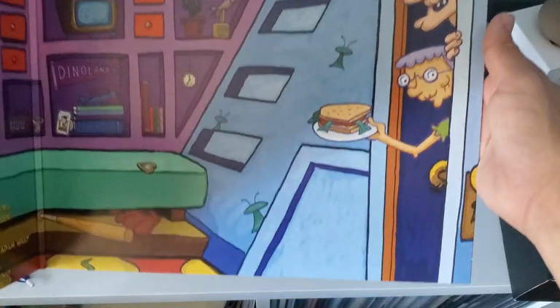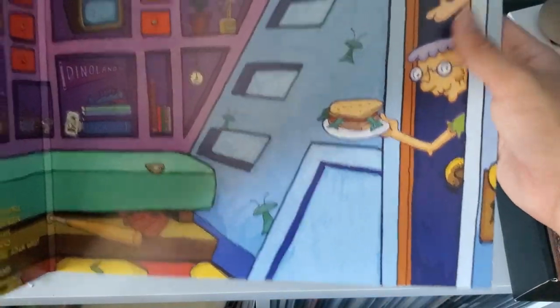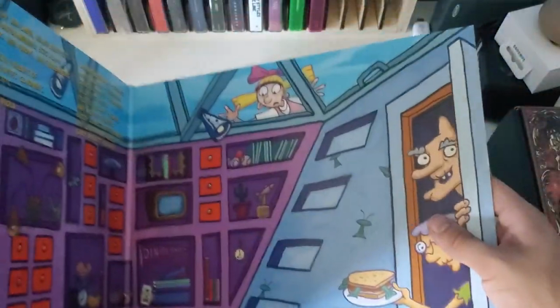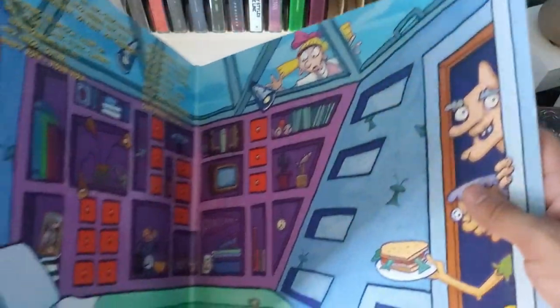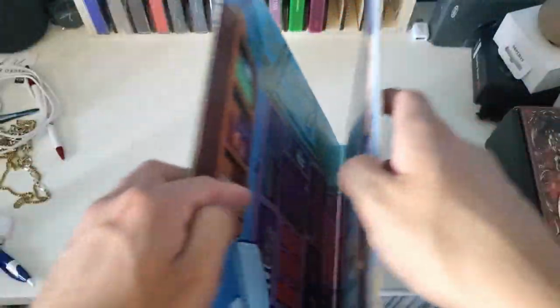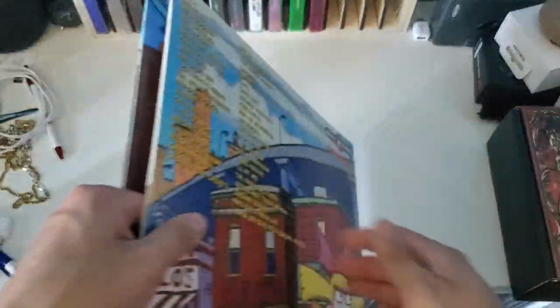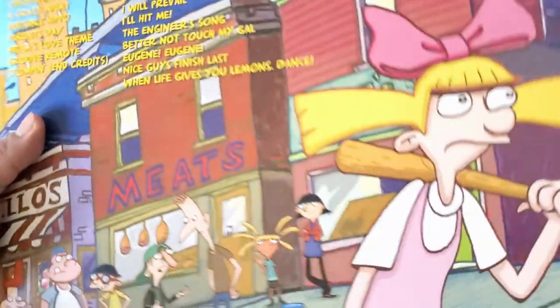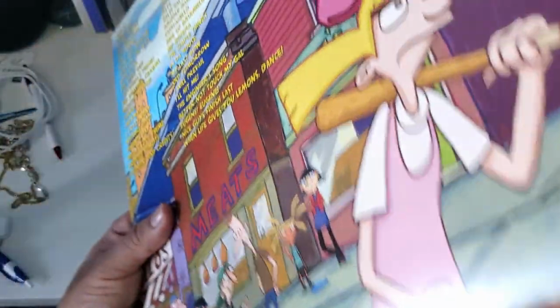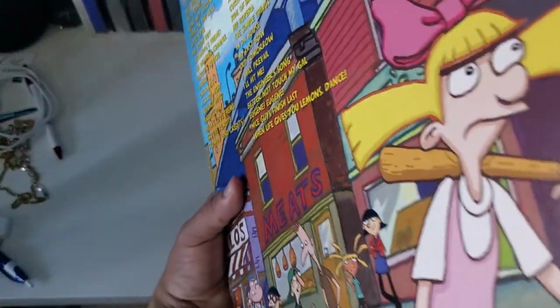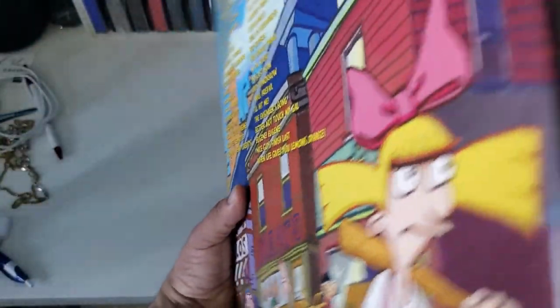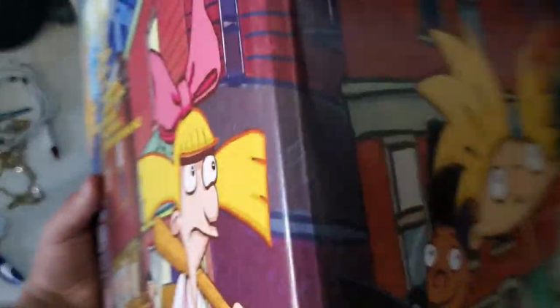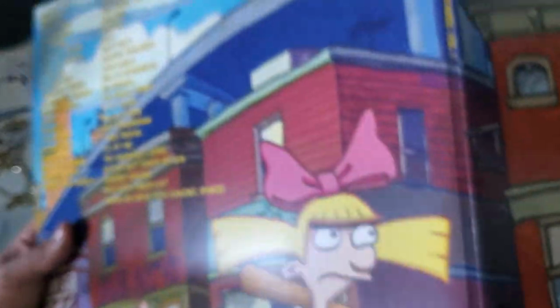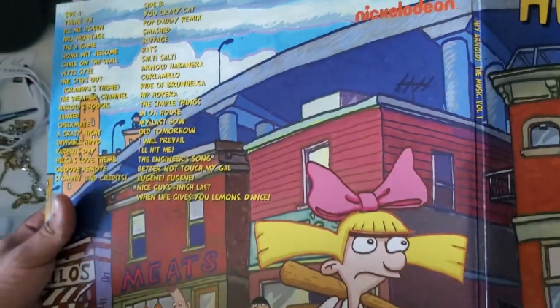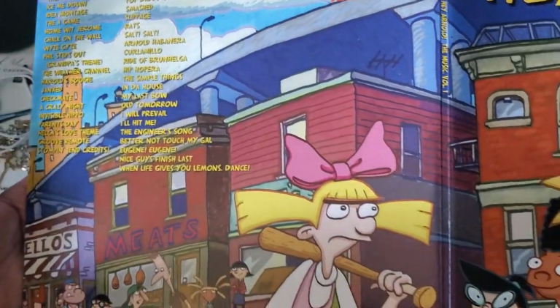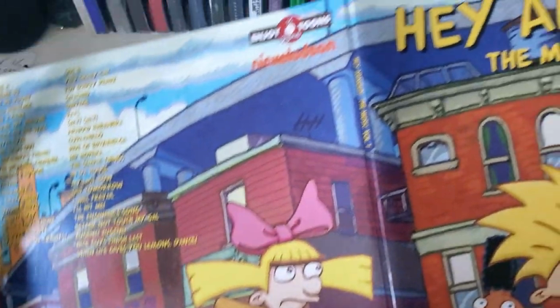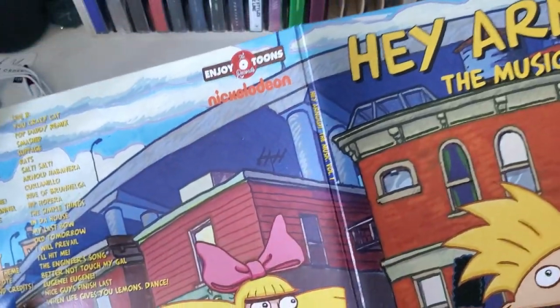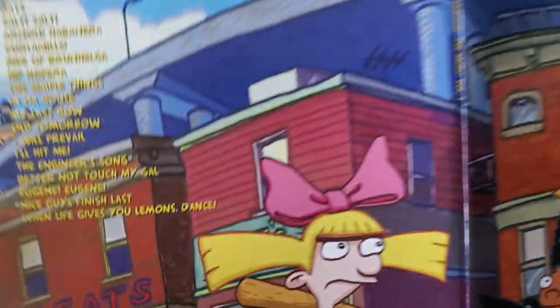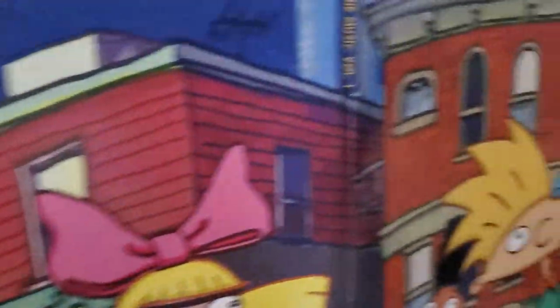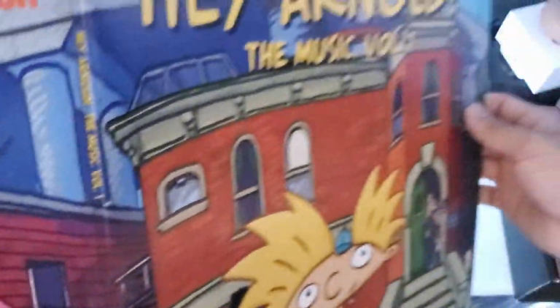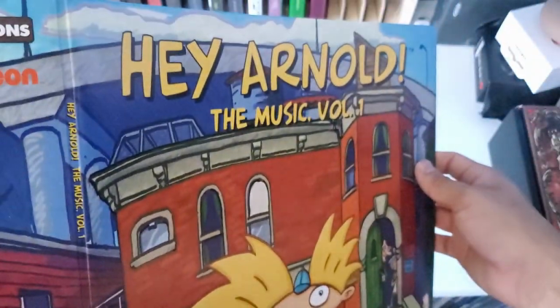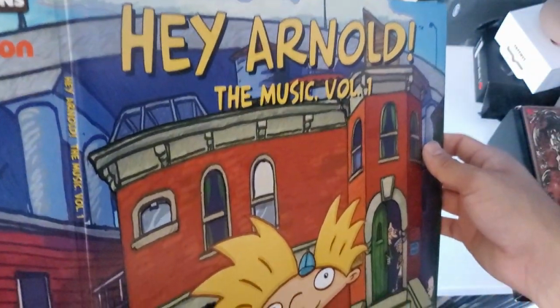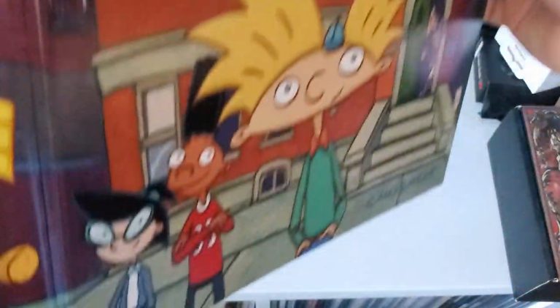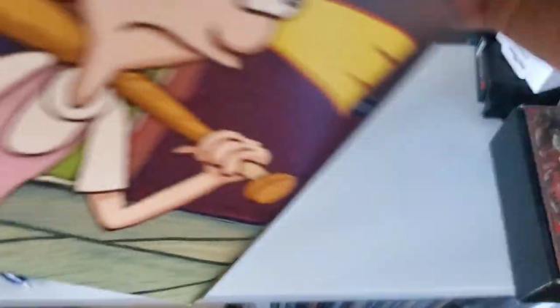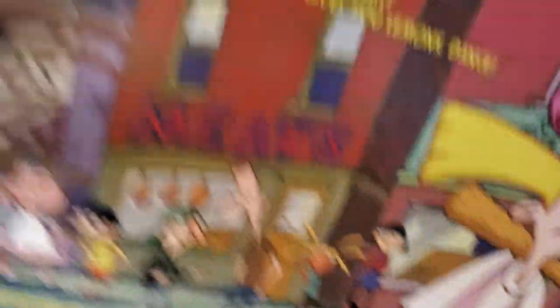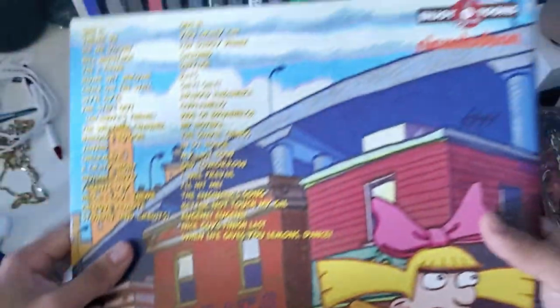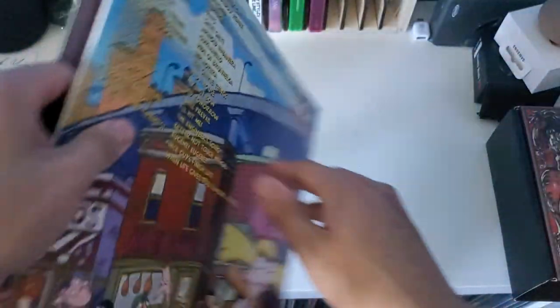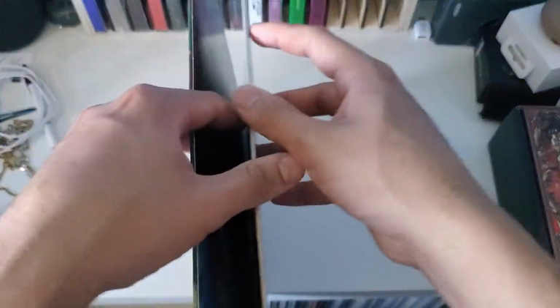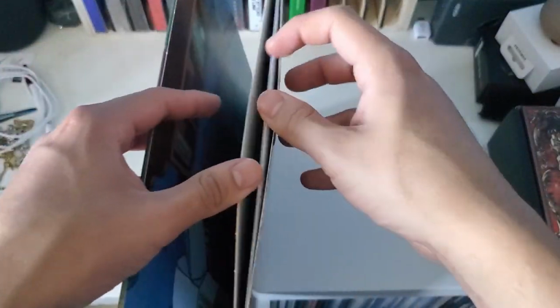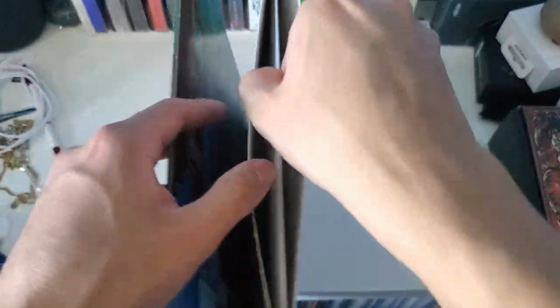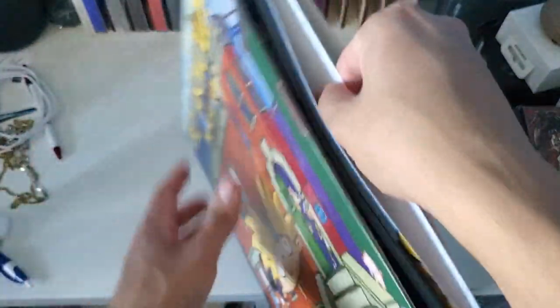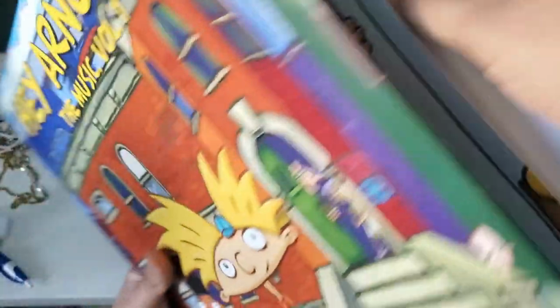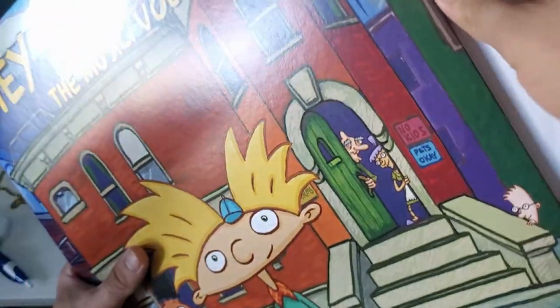Absolutely love this artwork. It's a nice and beautiful show too — if you guys haven't checked out the show, the cartoon, it's on Hulu. So yeah, let's go ahead and see how the pressing looks.